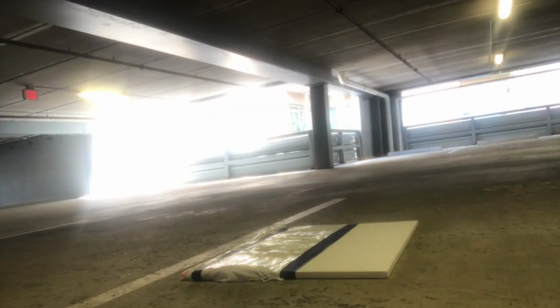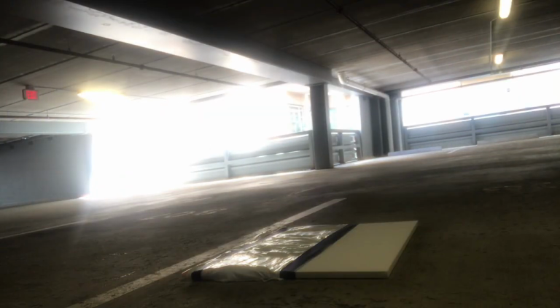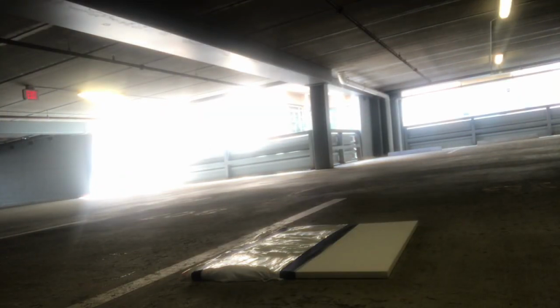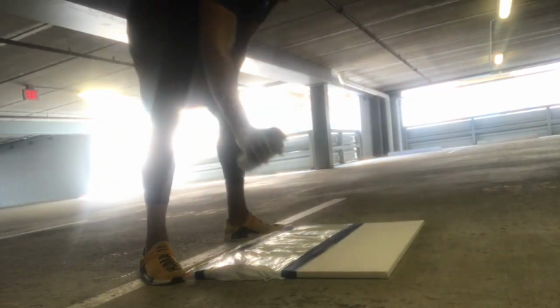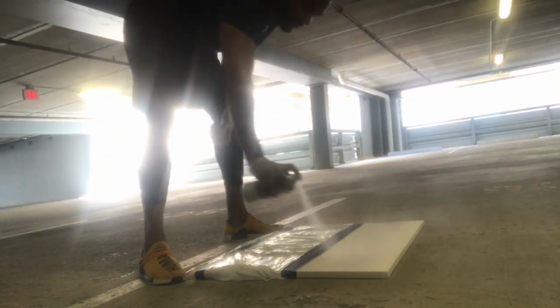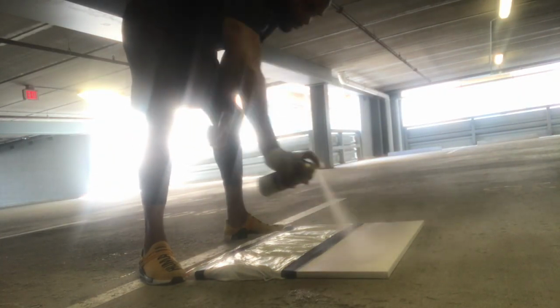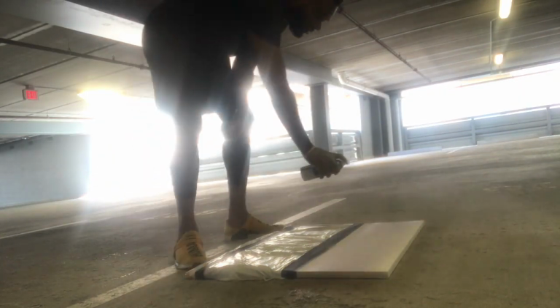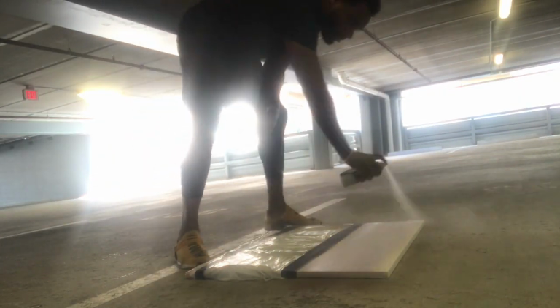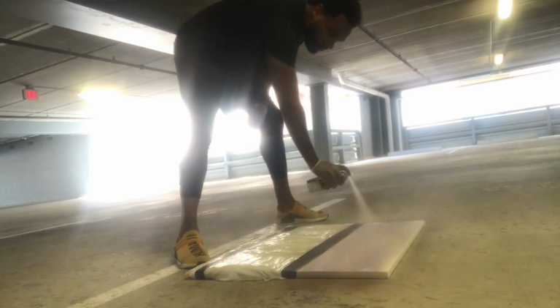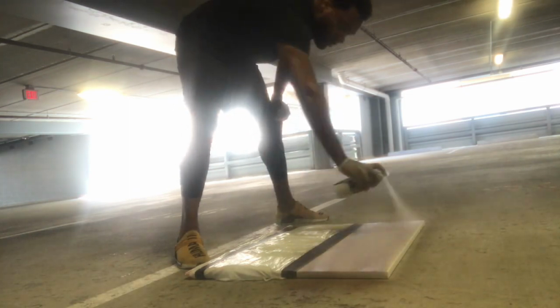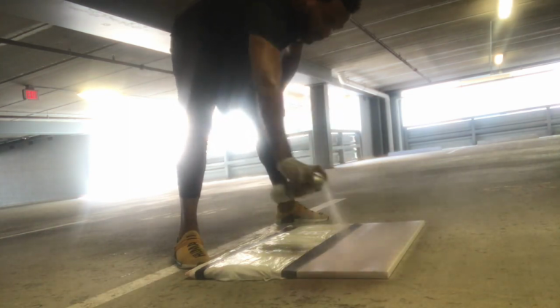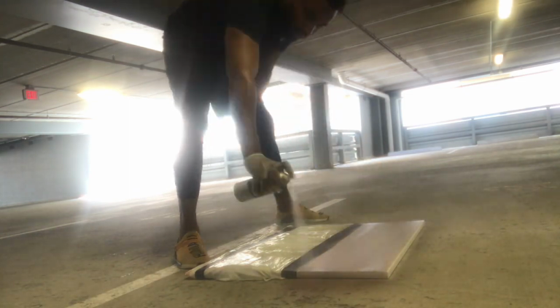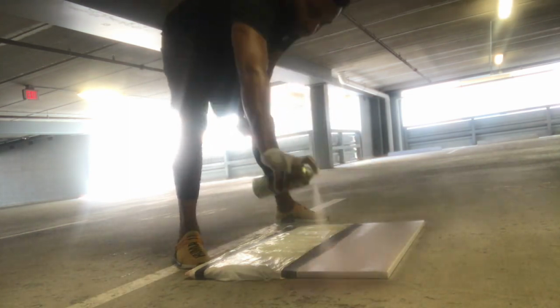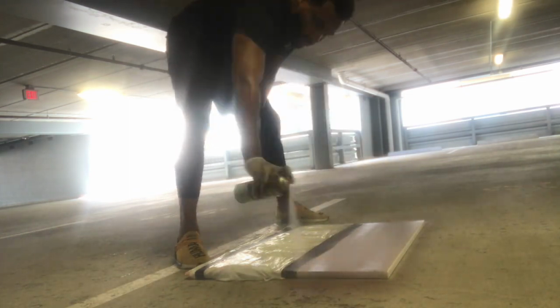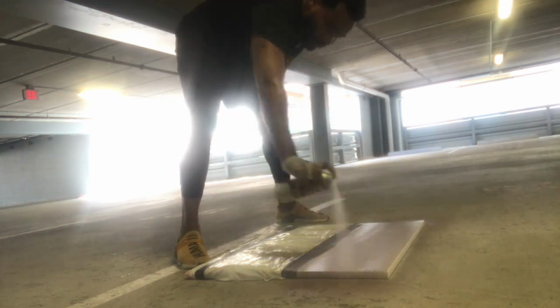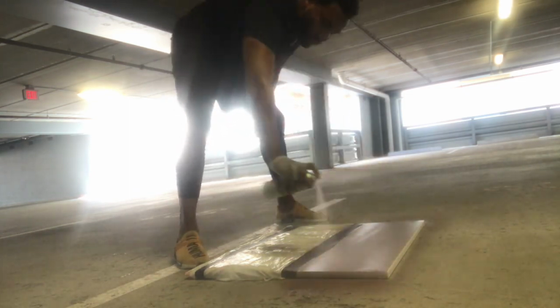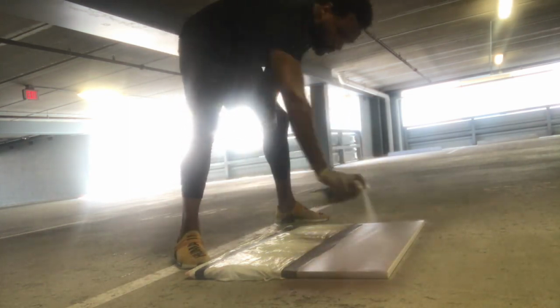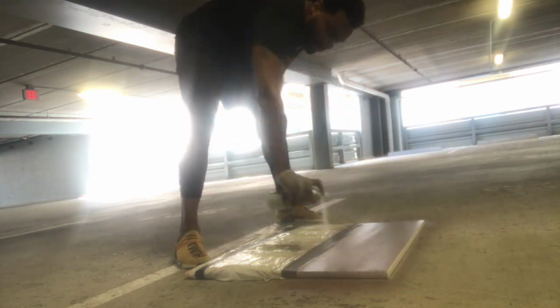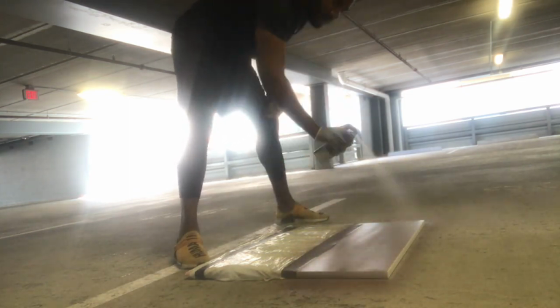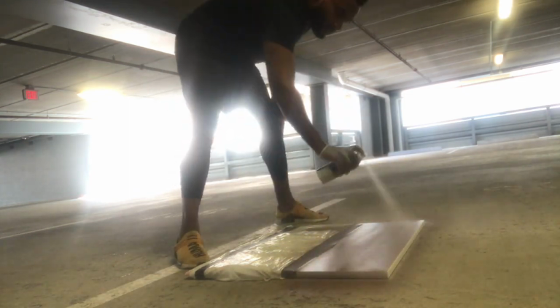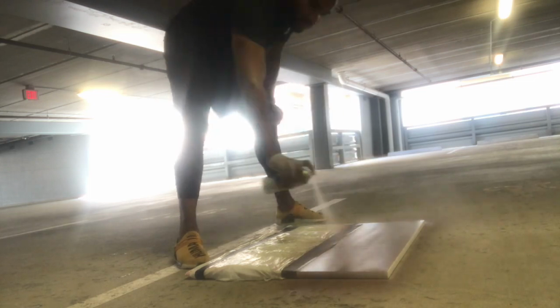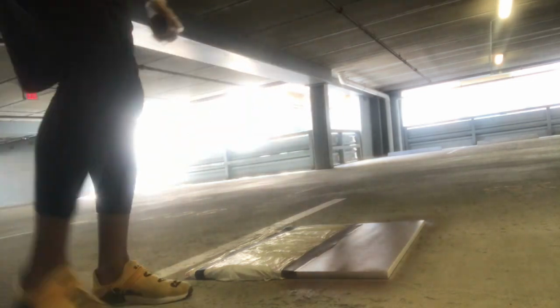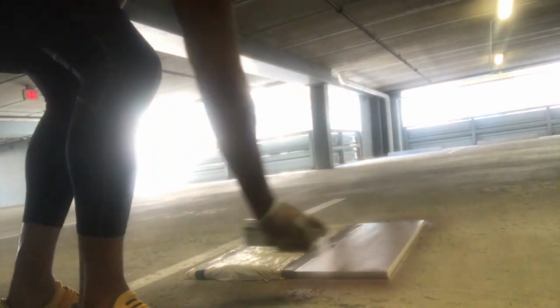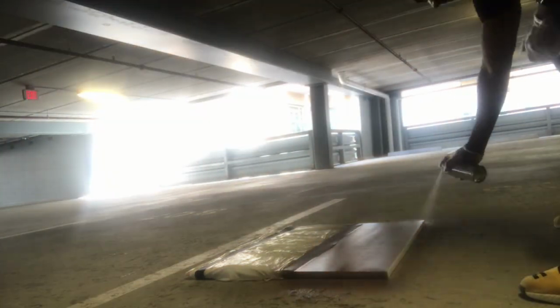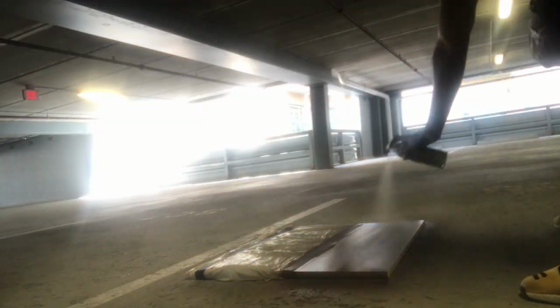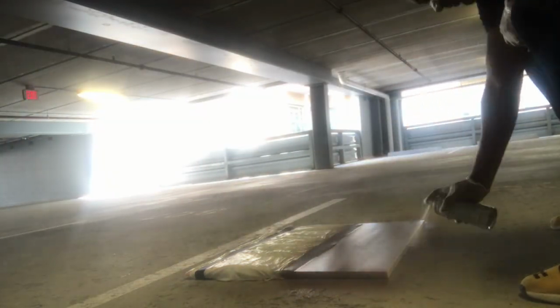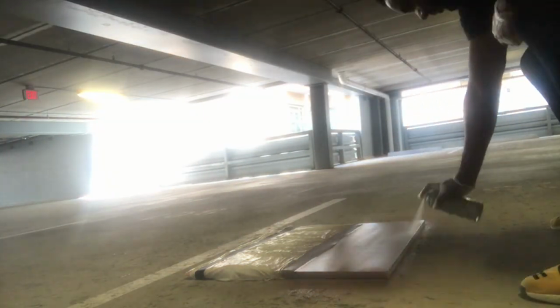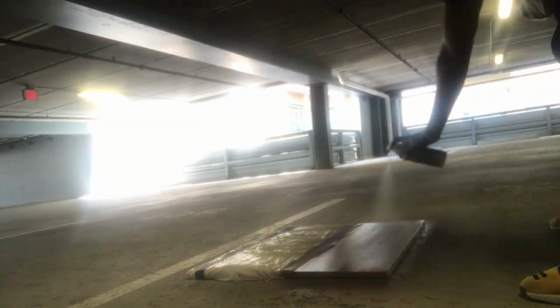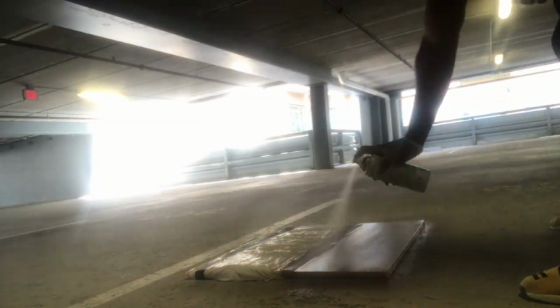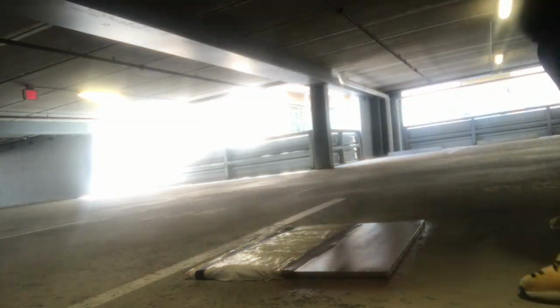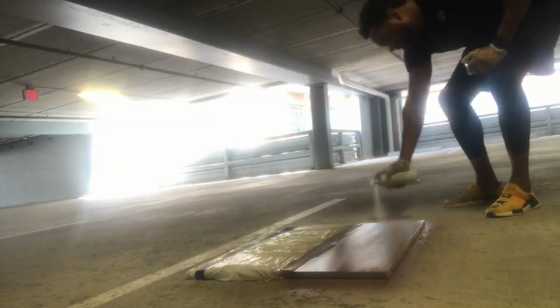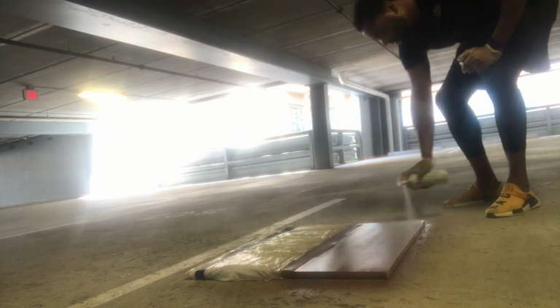Then I went outside and started spray painting. I prefer spray paint over acrylic paint because it dries faster and is less messy. This was fully dry in about two to three hours, but I waited 24 hours before completing the other side of the canvas.